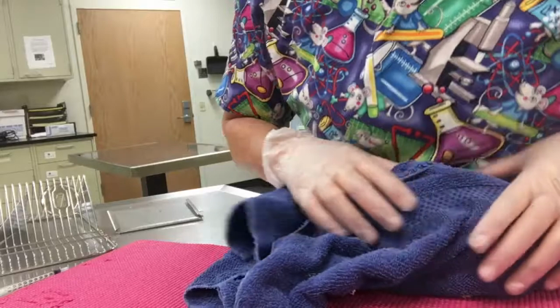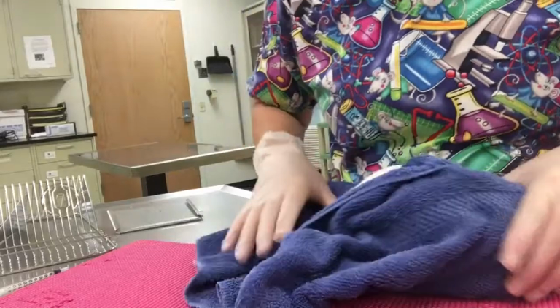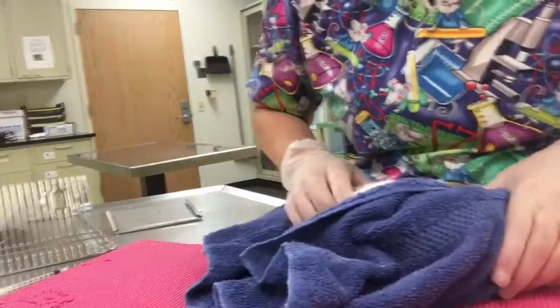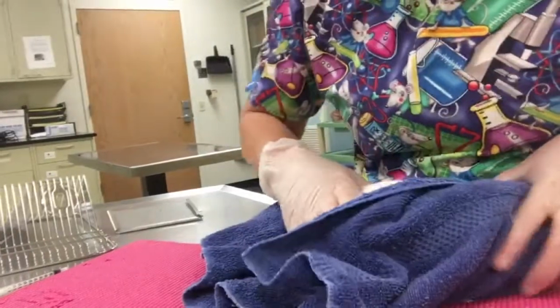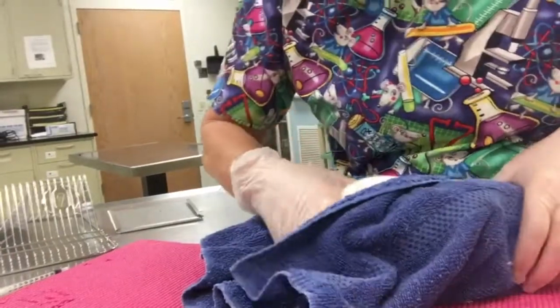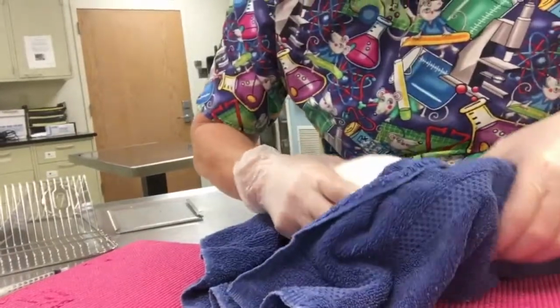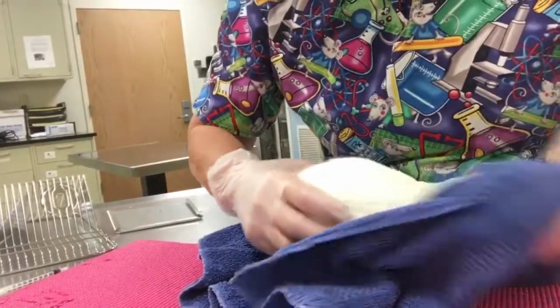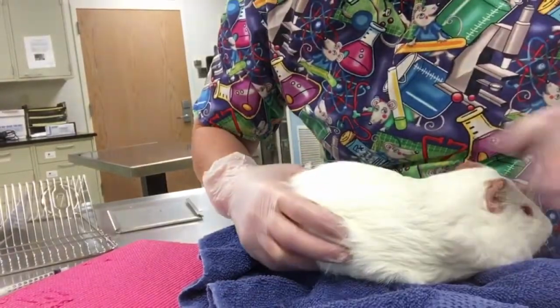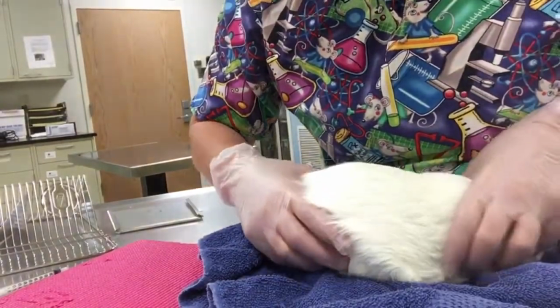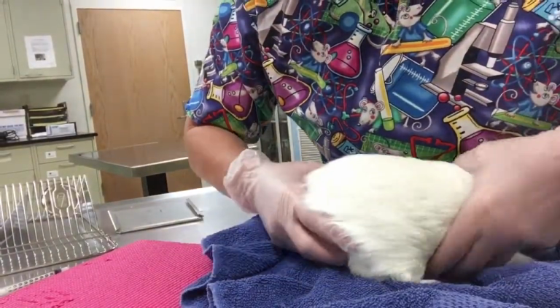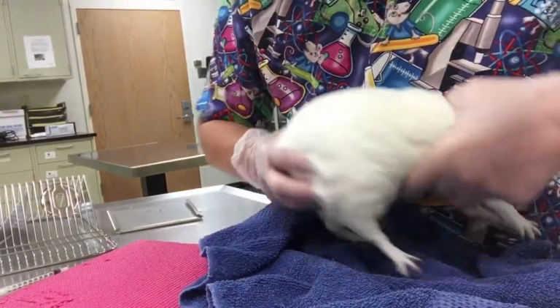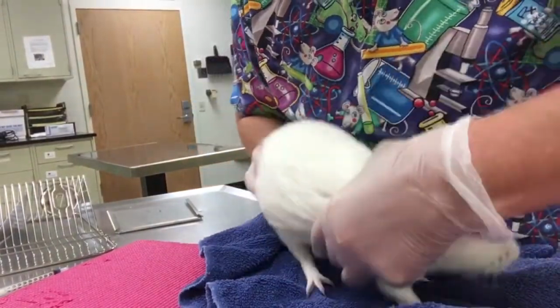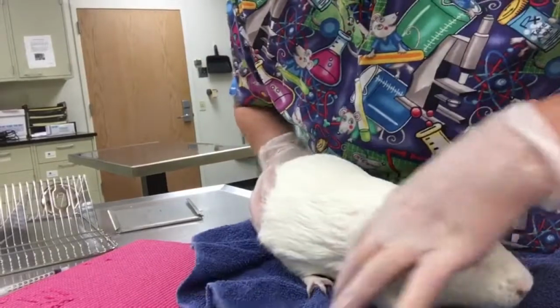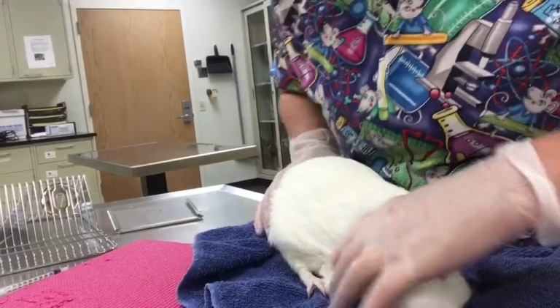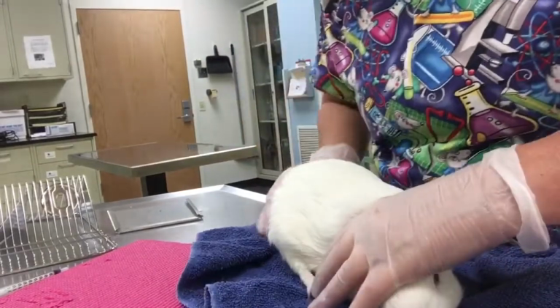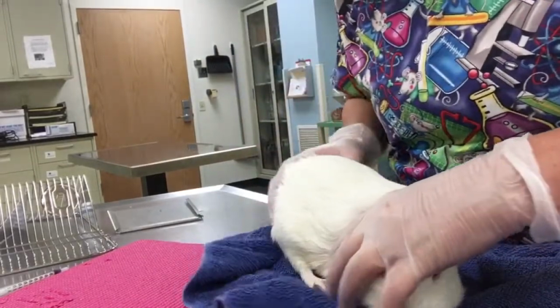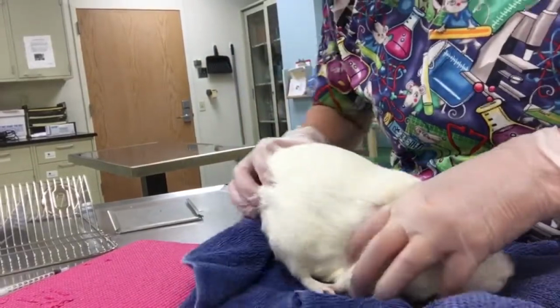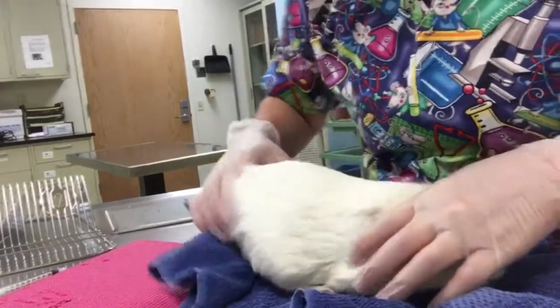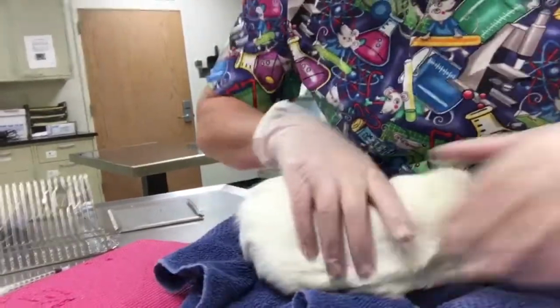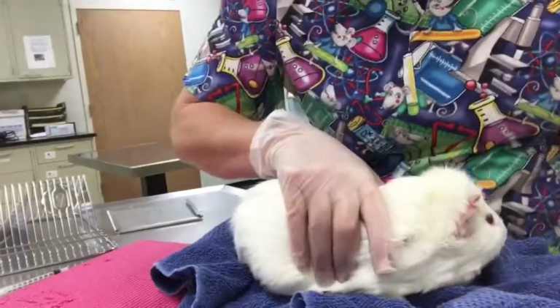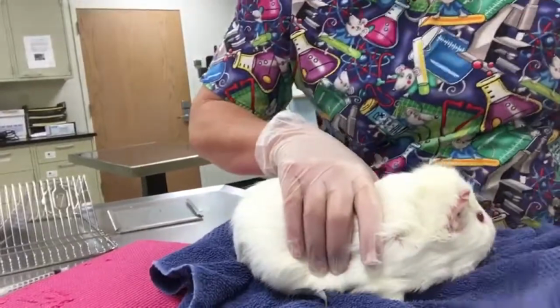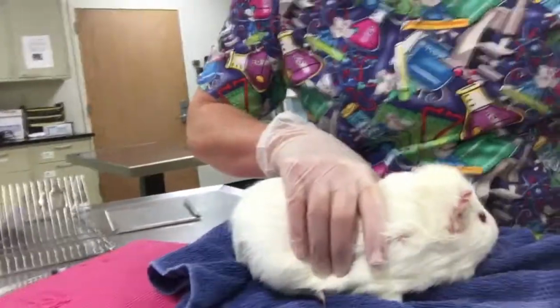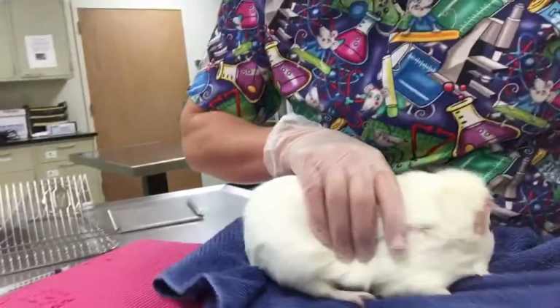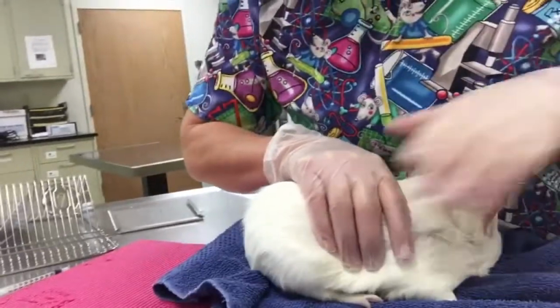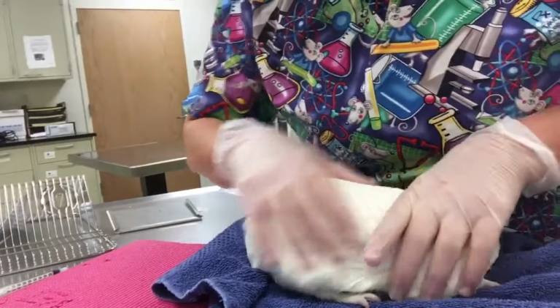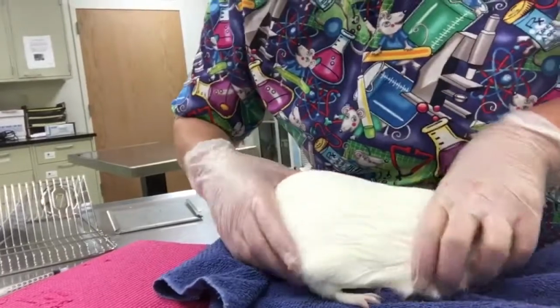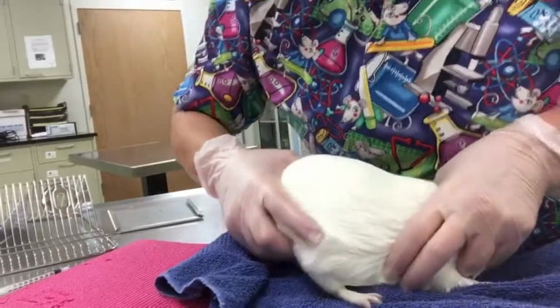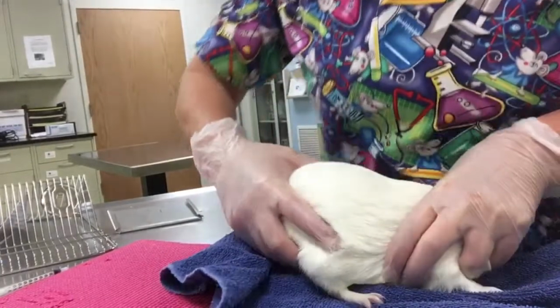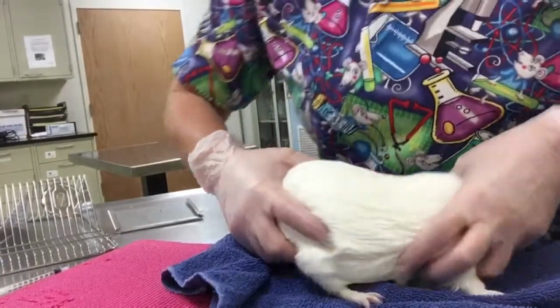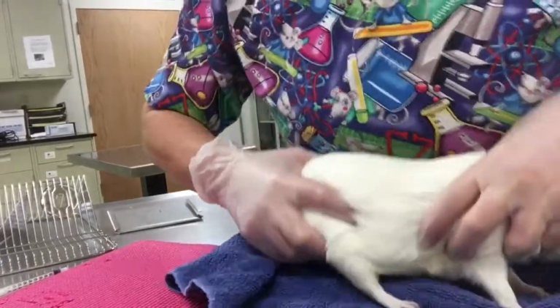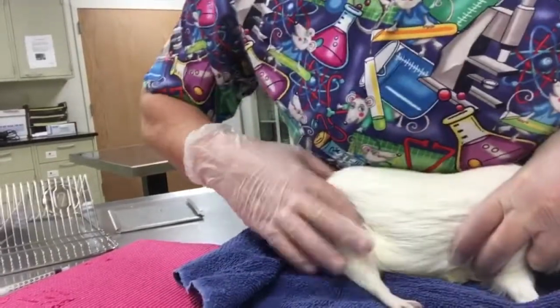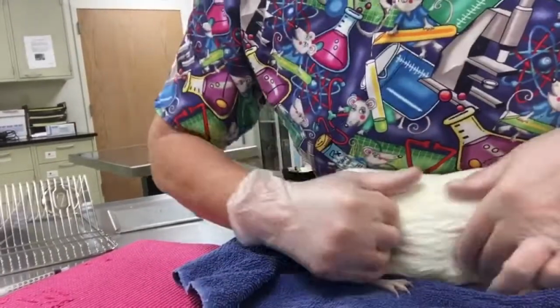To complete an ID injection on this guinea pig, same thing — you could use the towel to cover up the front and back half. For my purposes, I want to show you what I'm doing a little more, so I'm going to bring him very close to me.